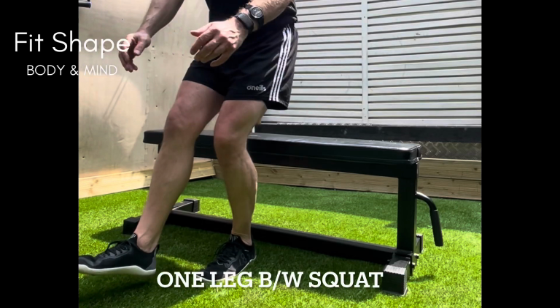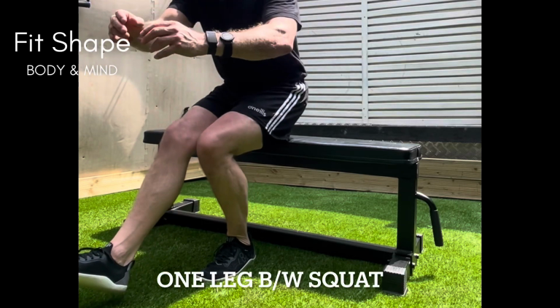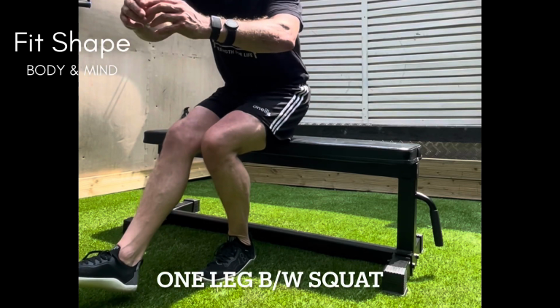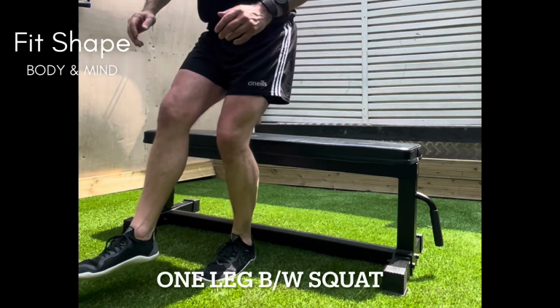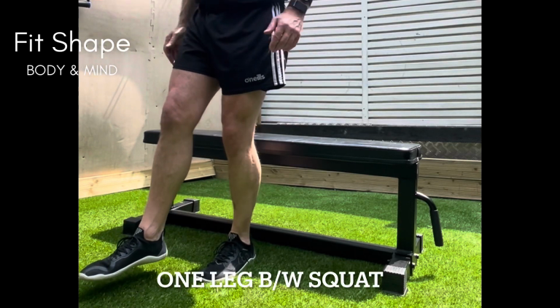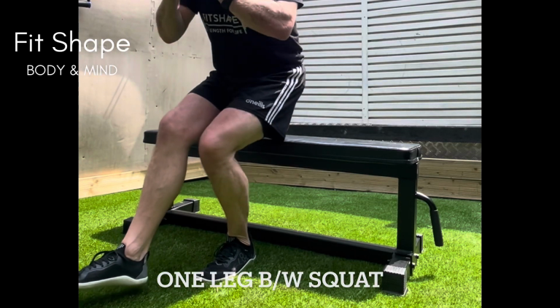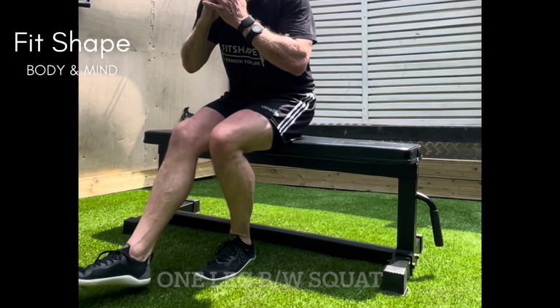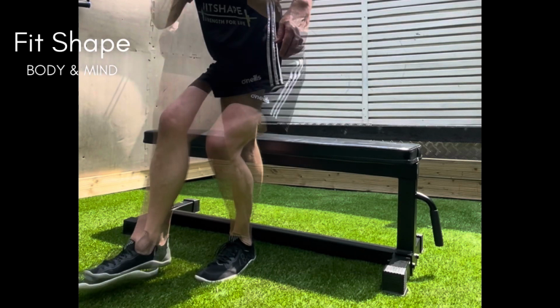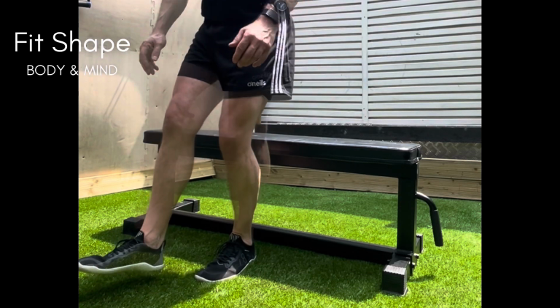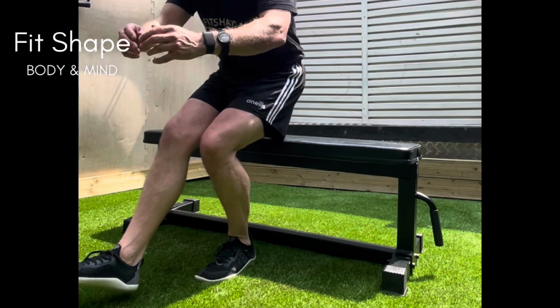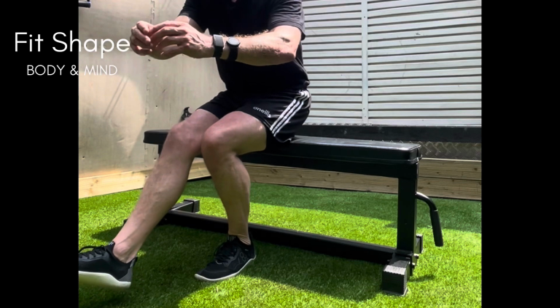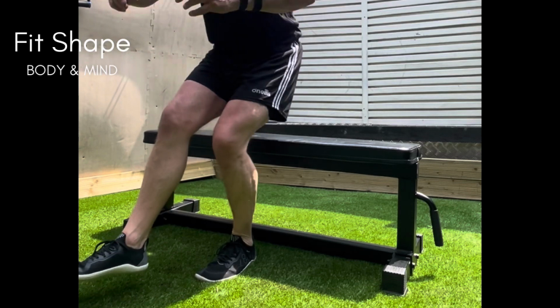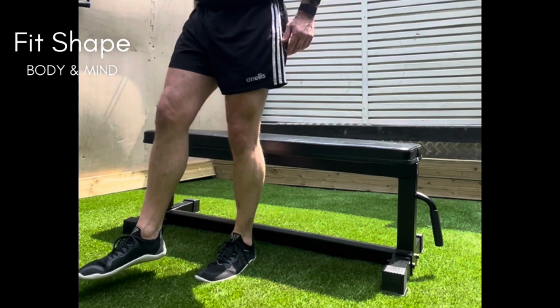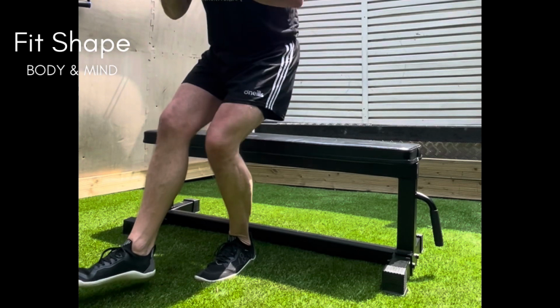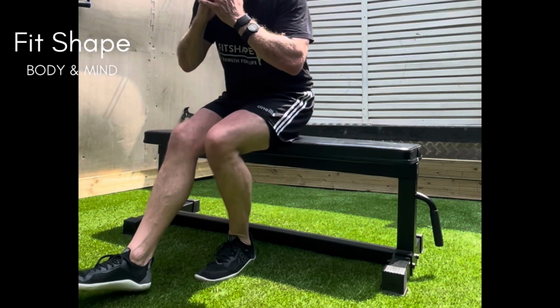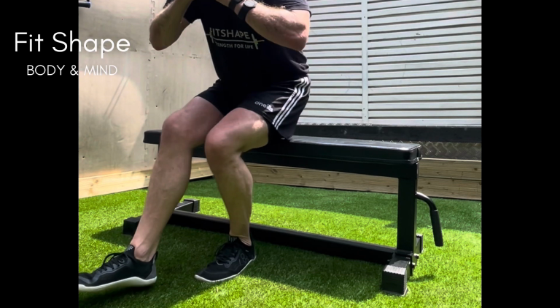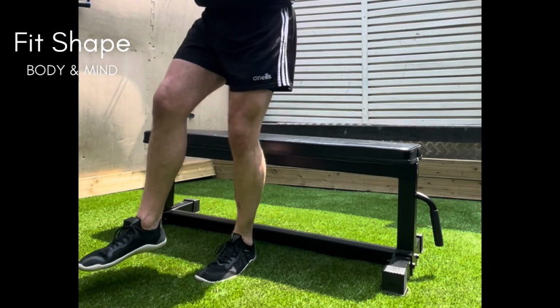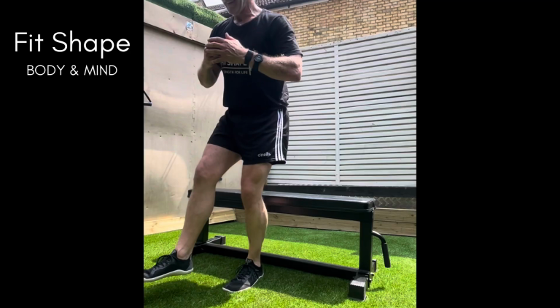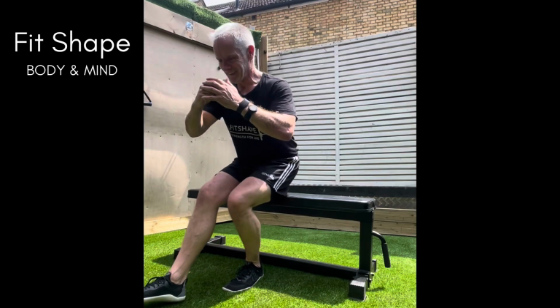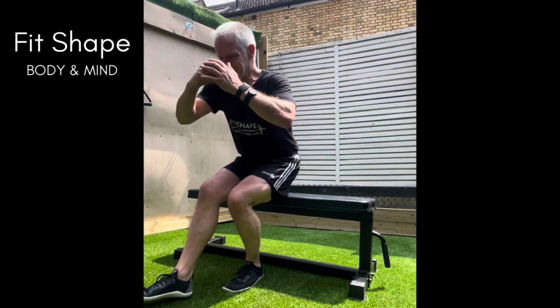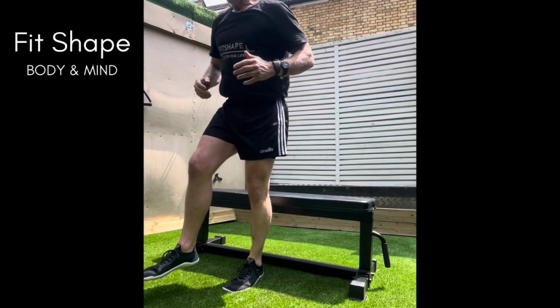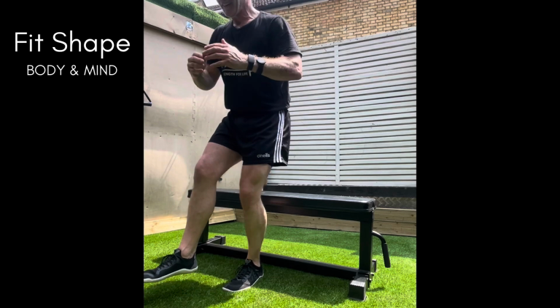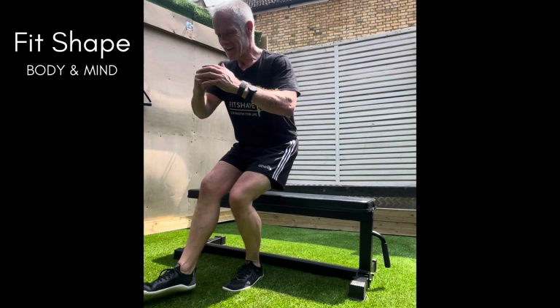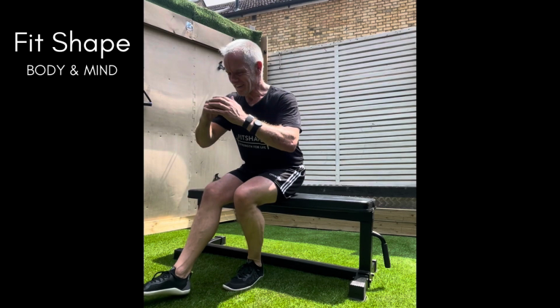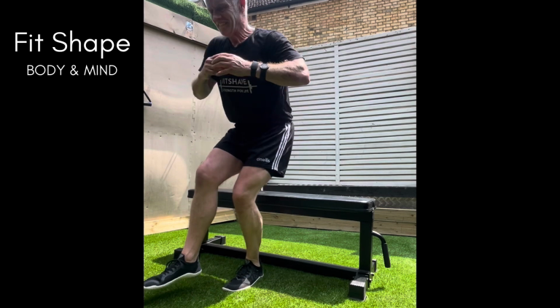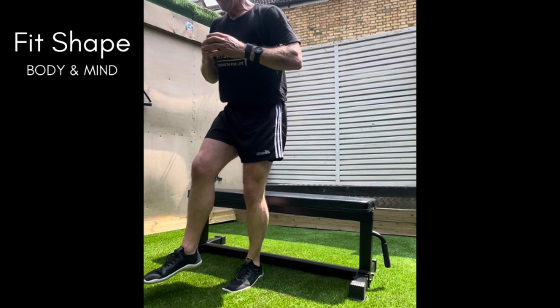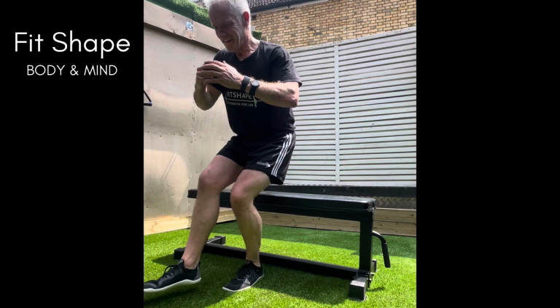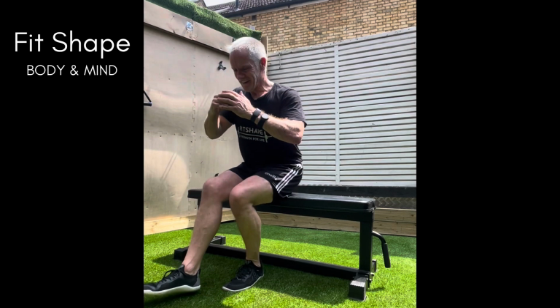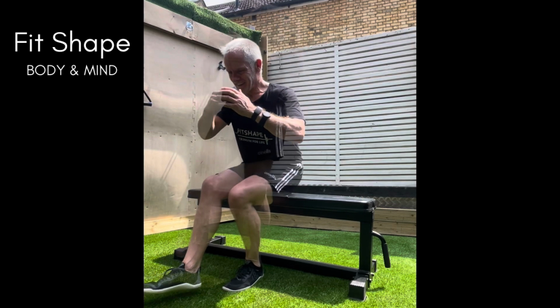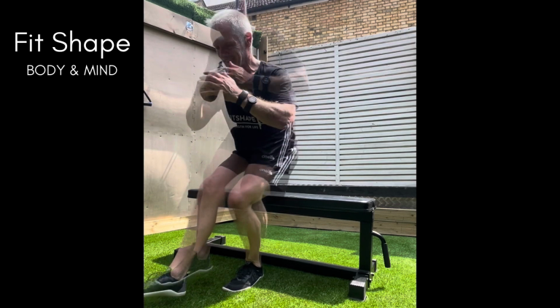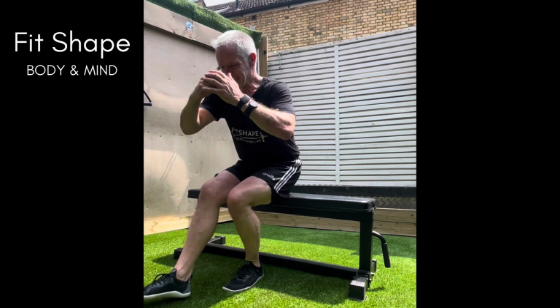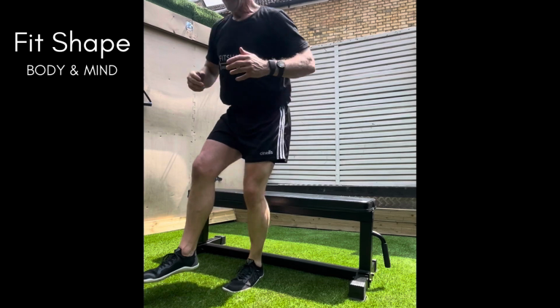The one-leg body weight squat to a bench. Balancing on one foot, lift the other foot off the ground. Squat down to touch a bench with the glutes and stand up again.